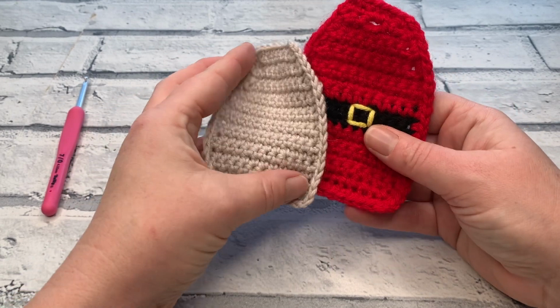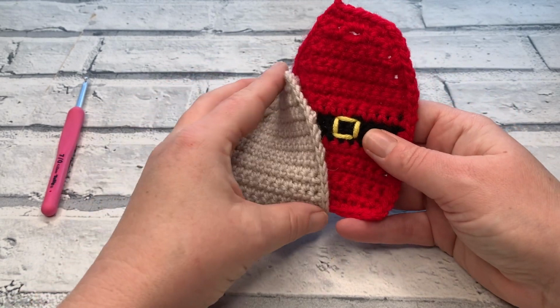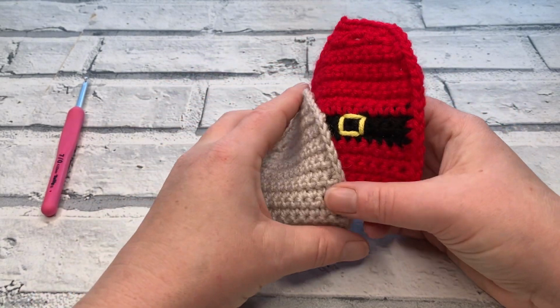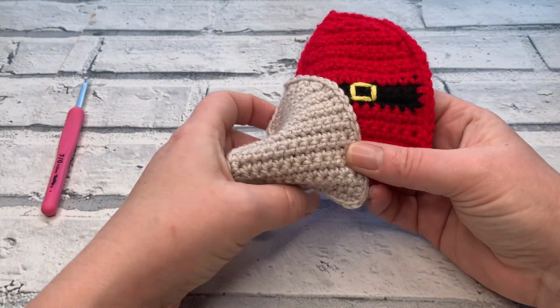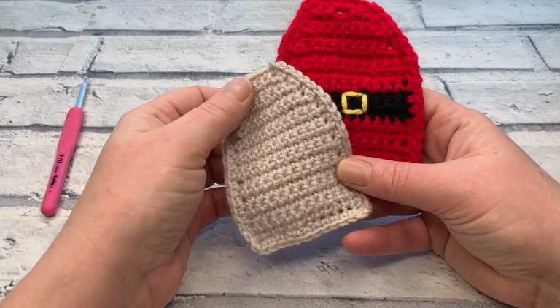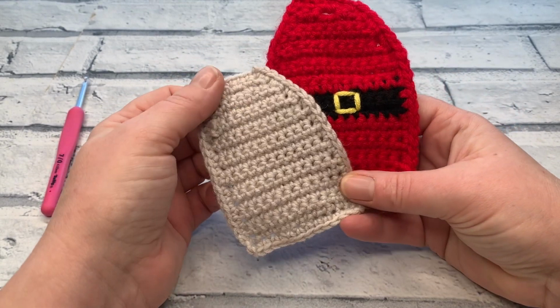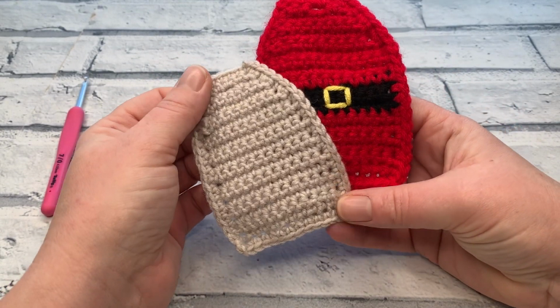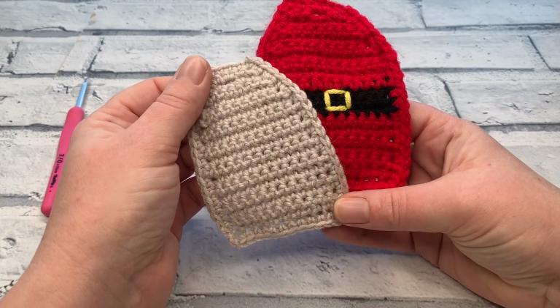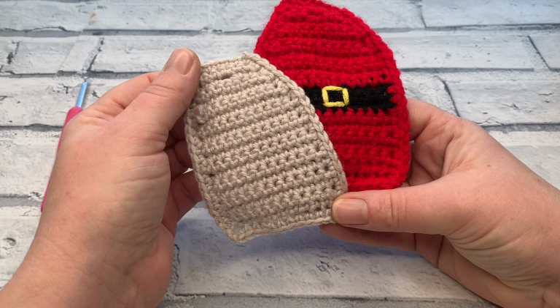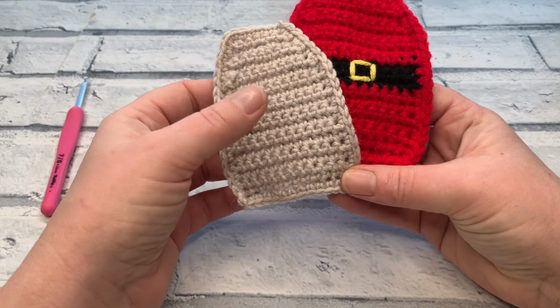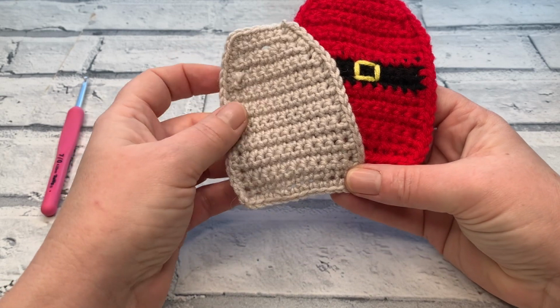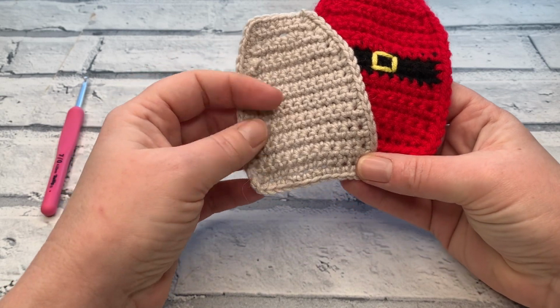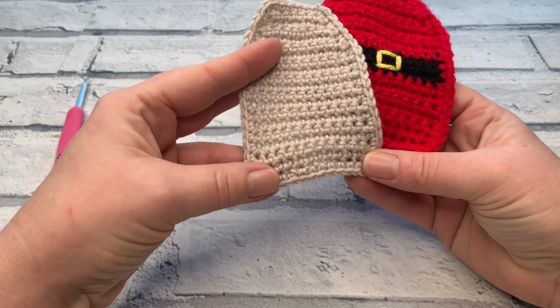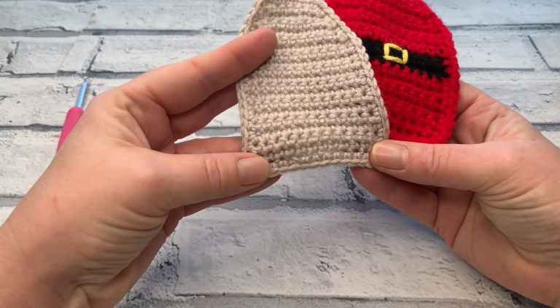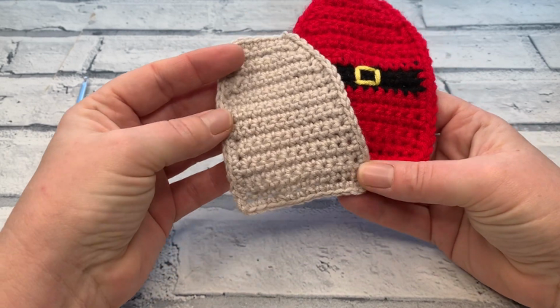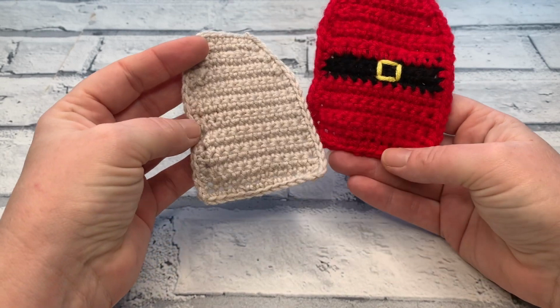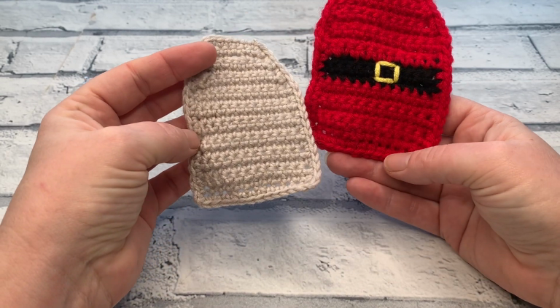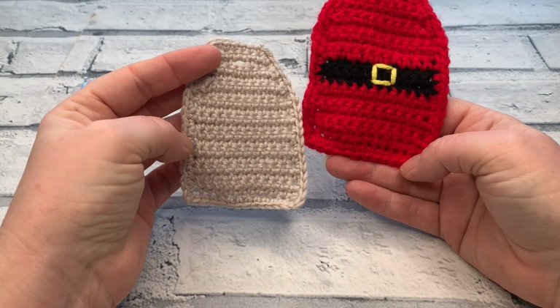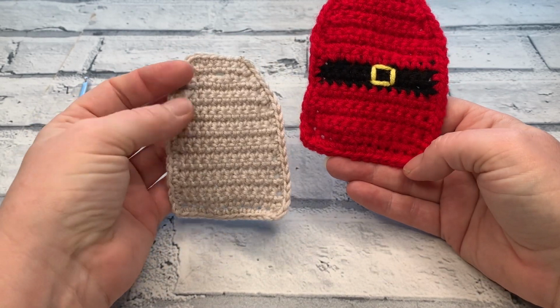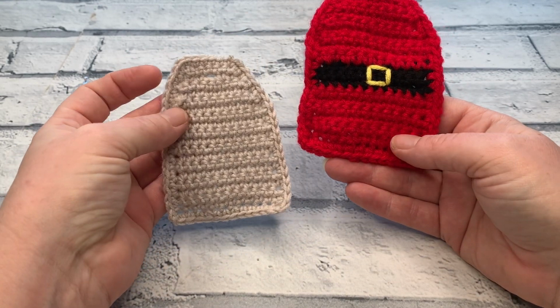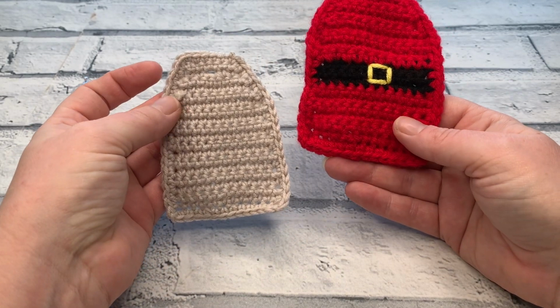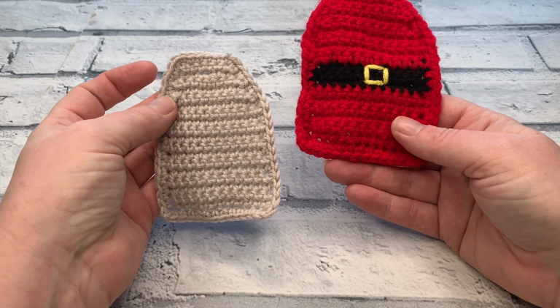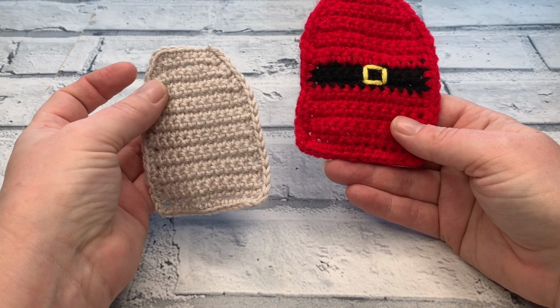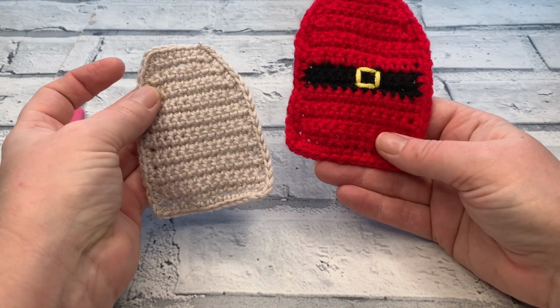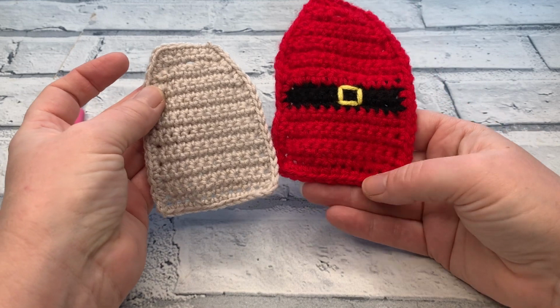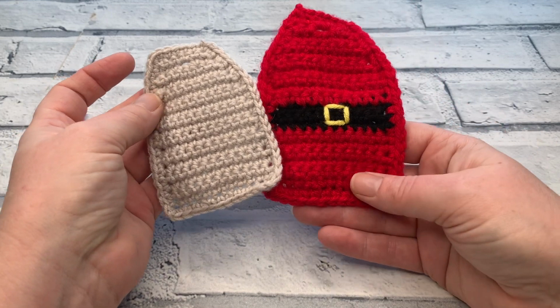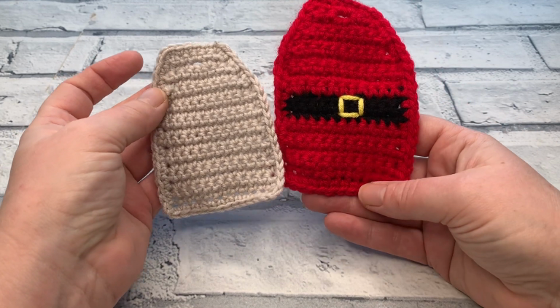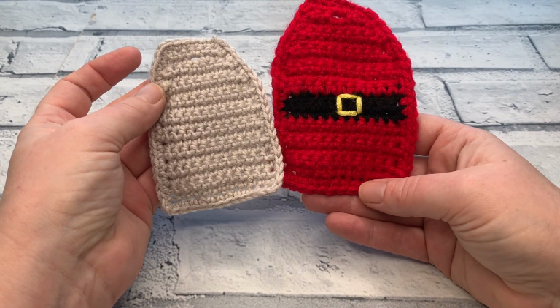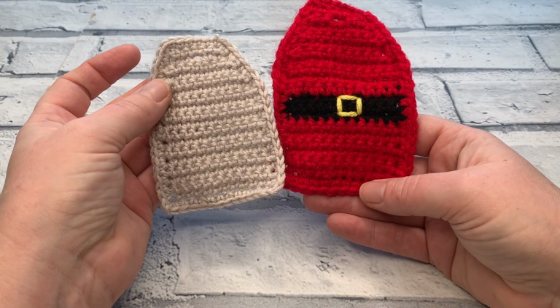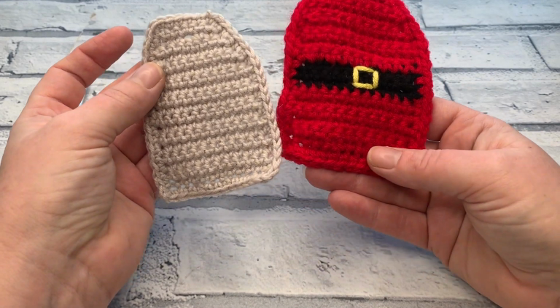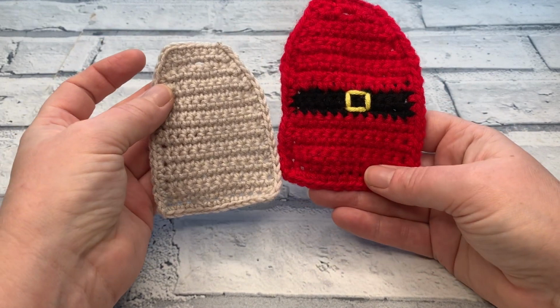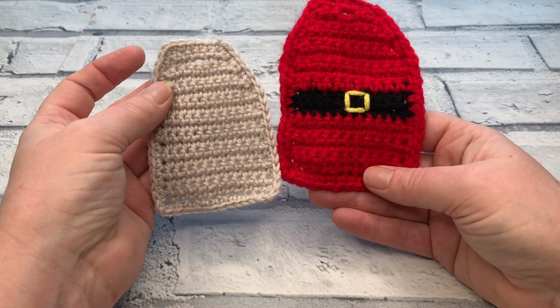Before we get started, don't forget to hit that subscribe button and the notification bell so that you never miss out on another one of my crochet patterns or tutorials again. Let's find out the materials we need to make our very own gift tags.